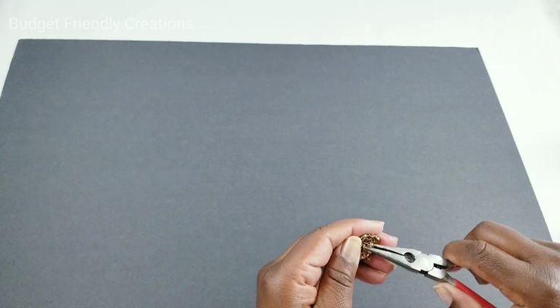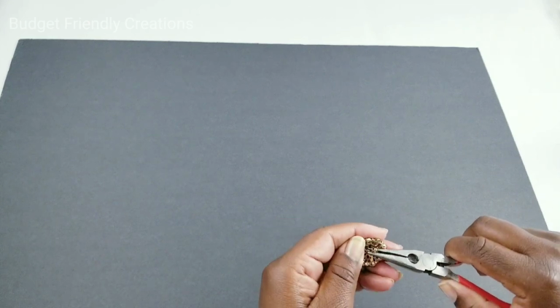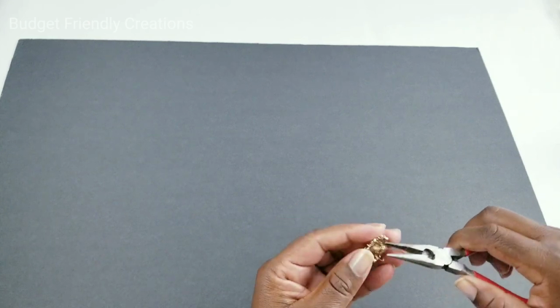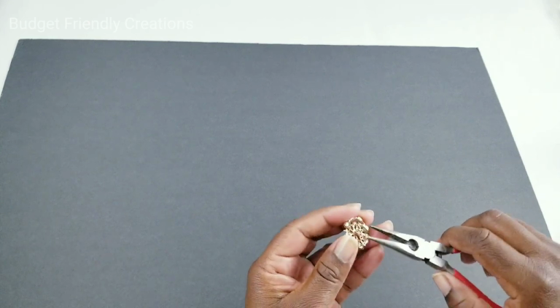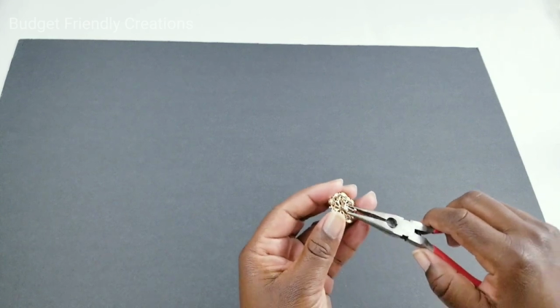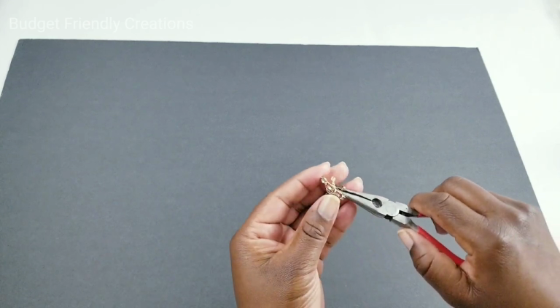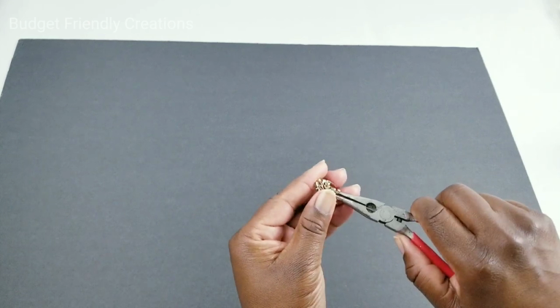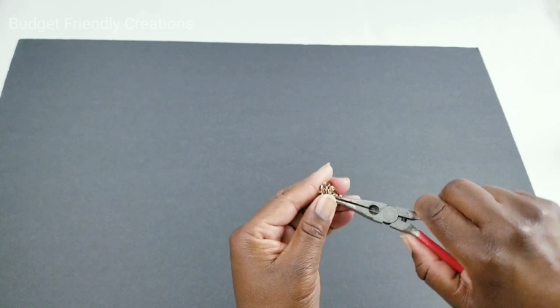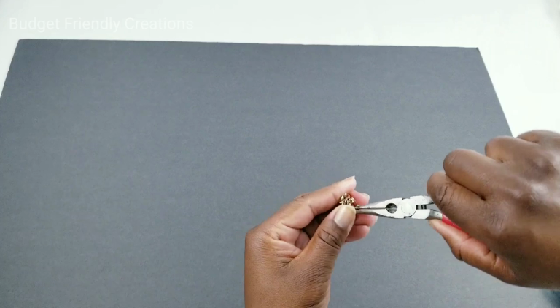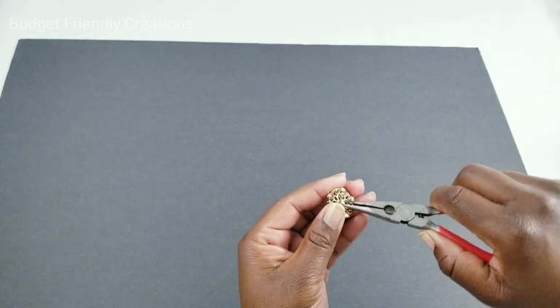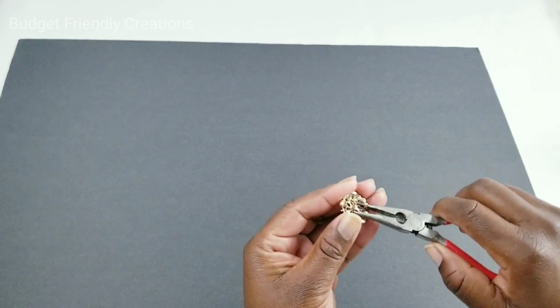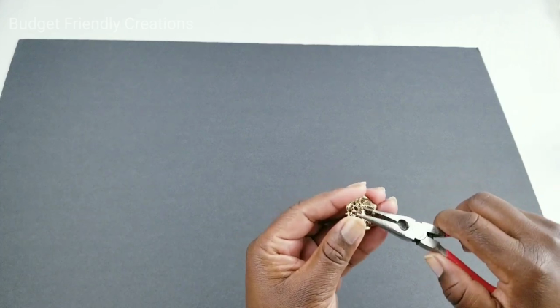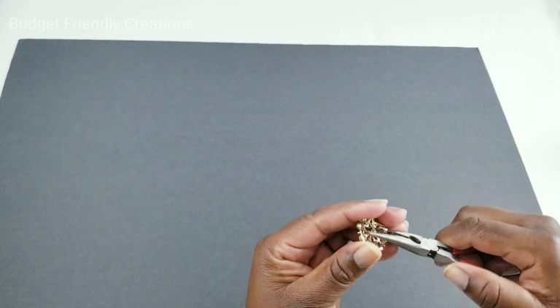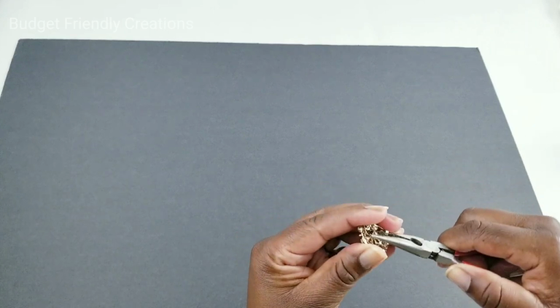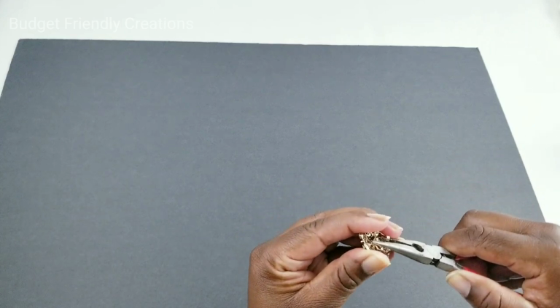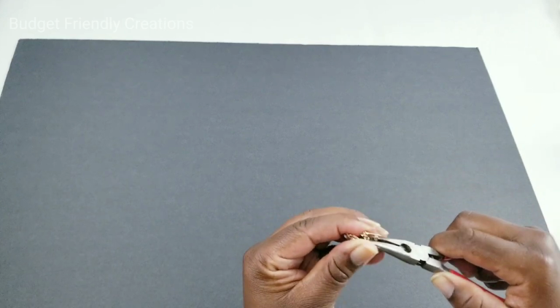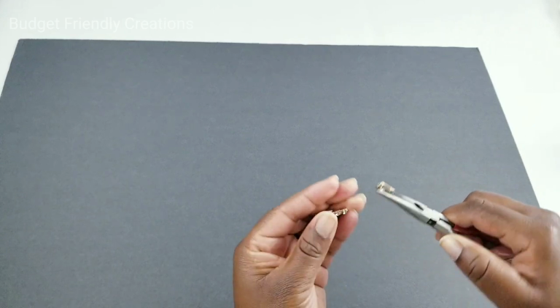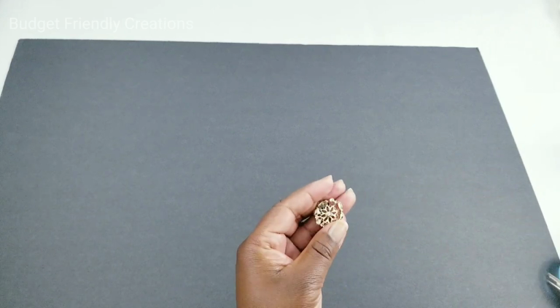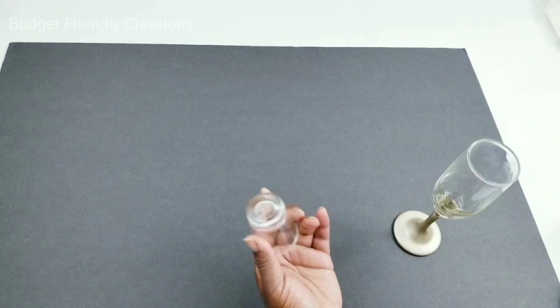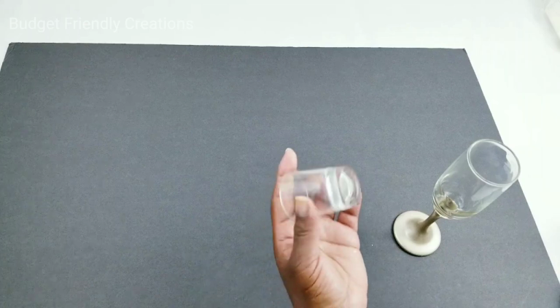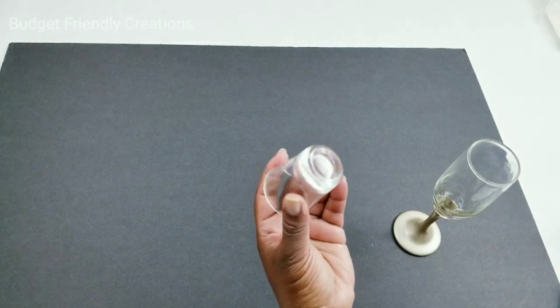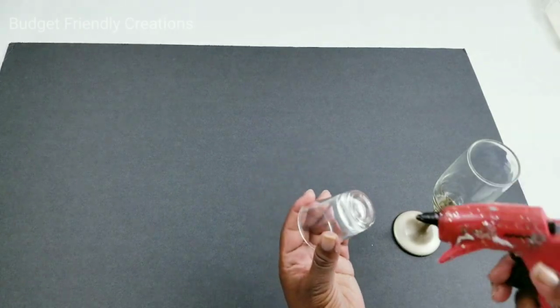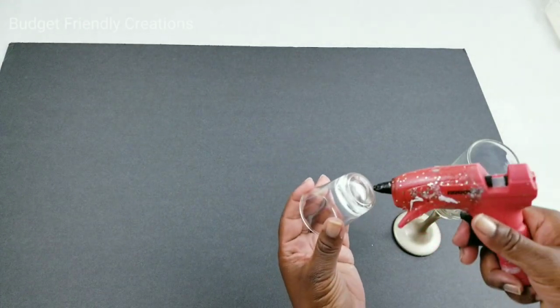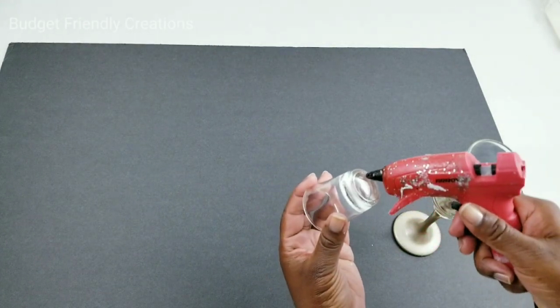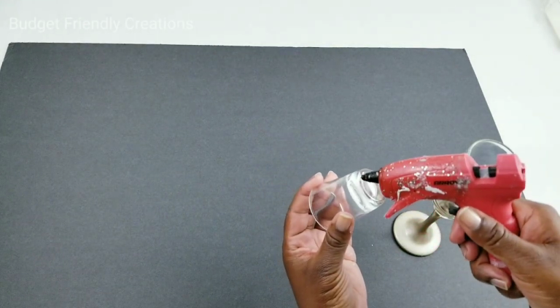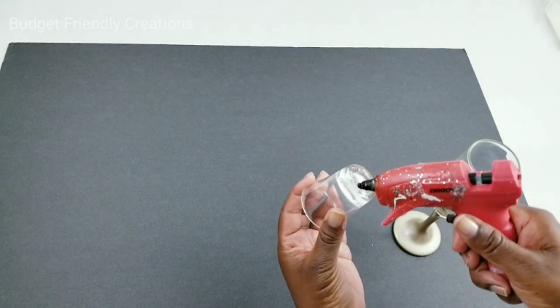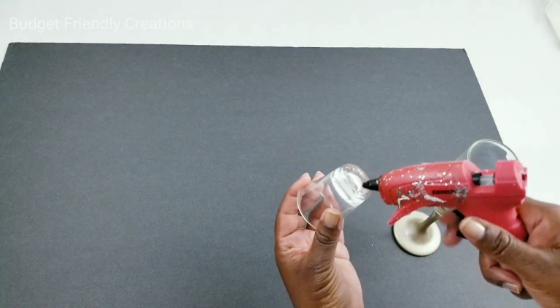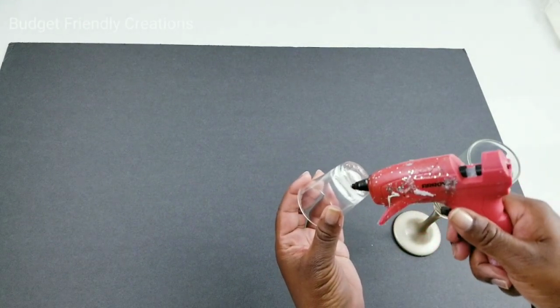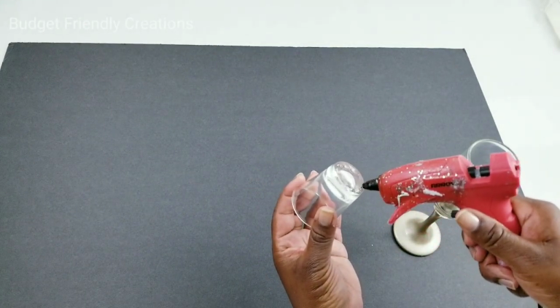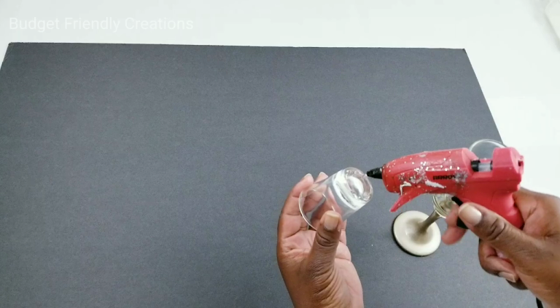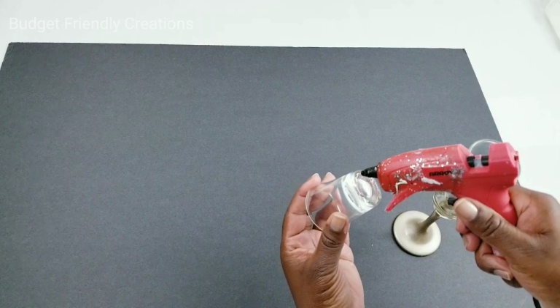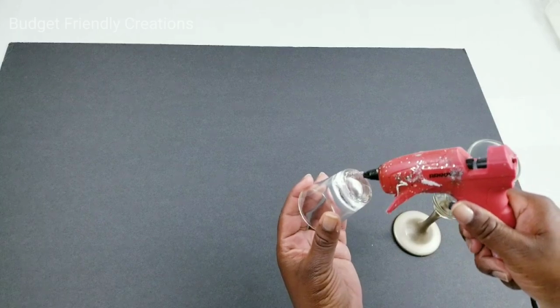I'm going to start decorating my glass. I have a brooch and I'll use my pliers to take off the hook on the back so I can use it to decorate the glass. Since my paint isn't fully dry, I'll attach the glass to the base so I can handle it while decorating.